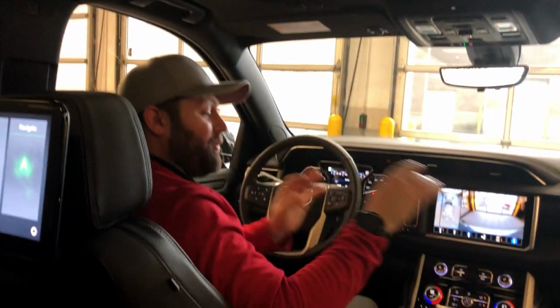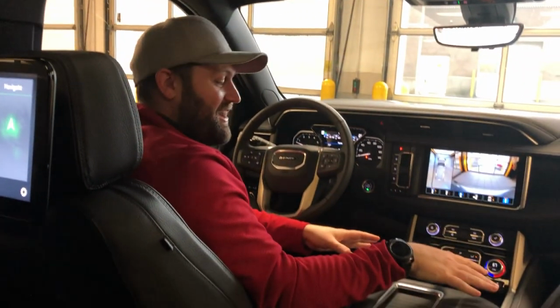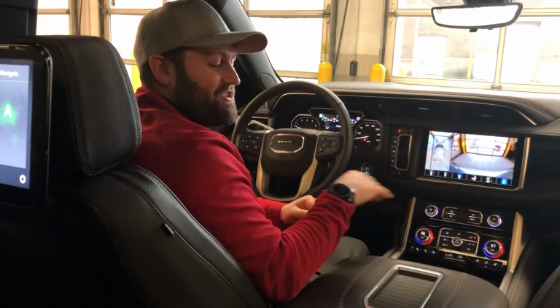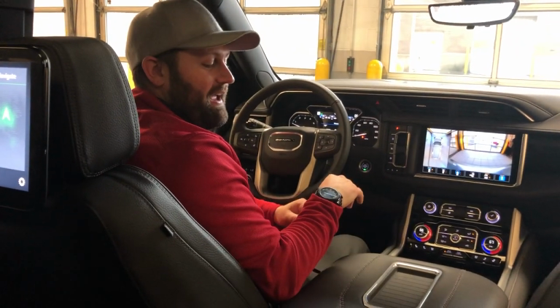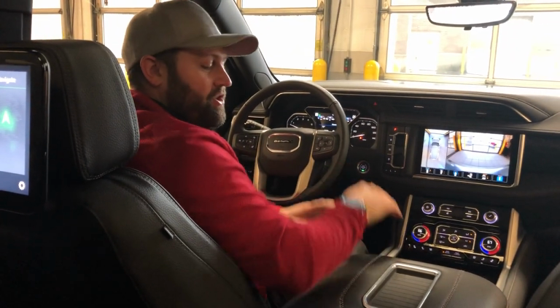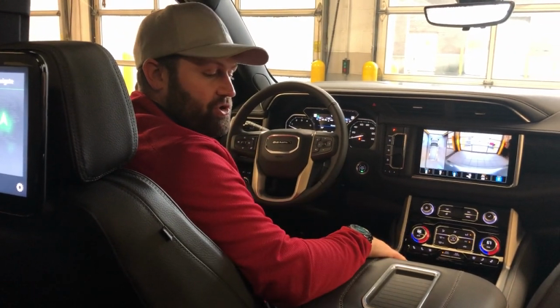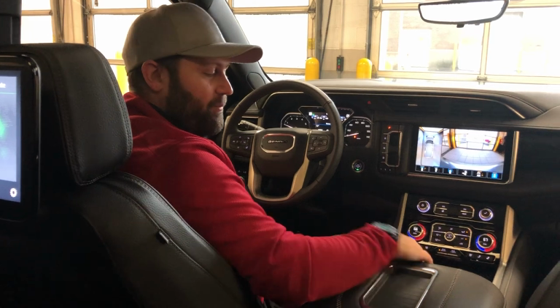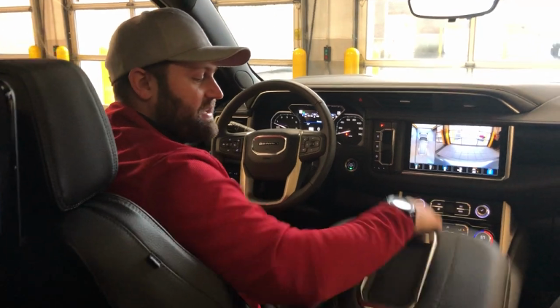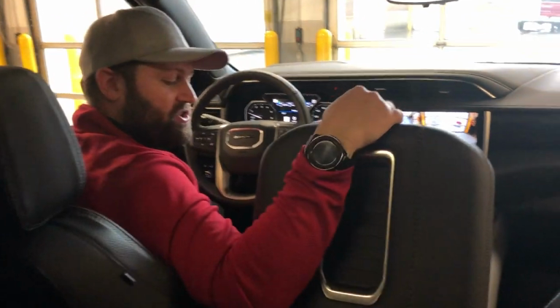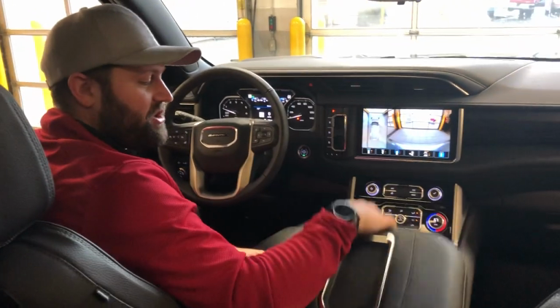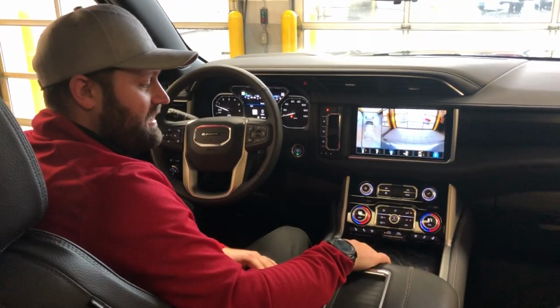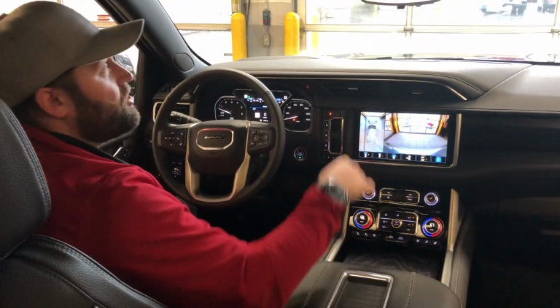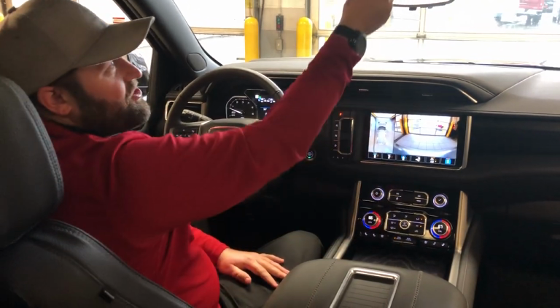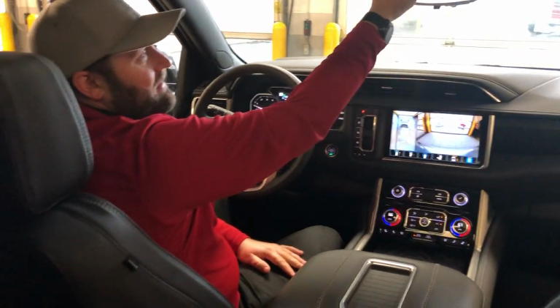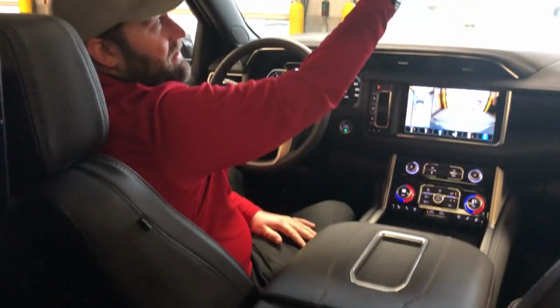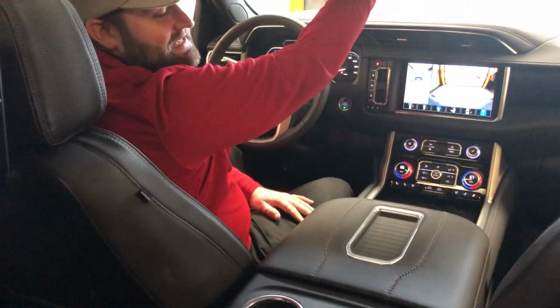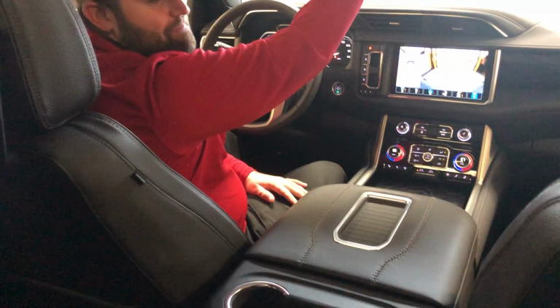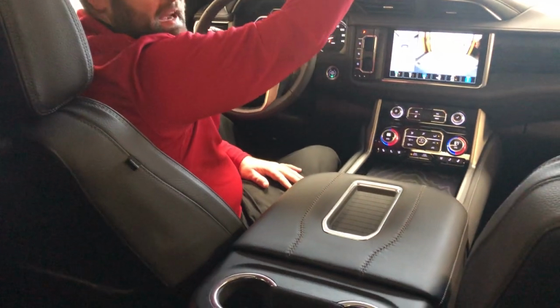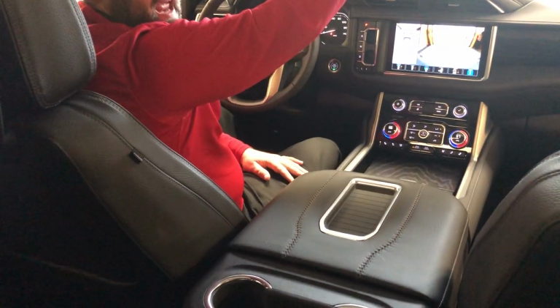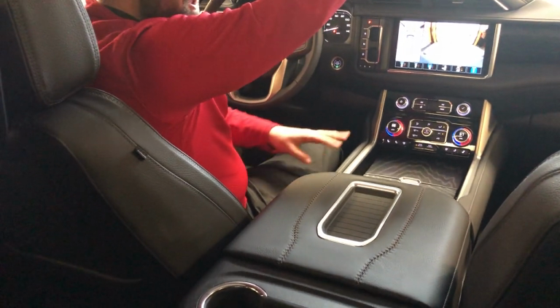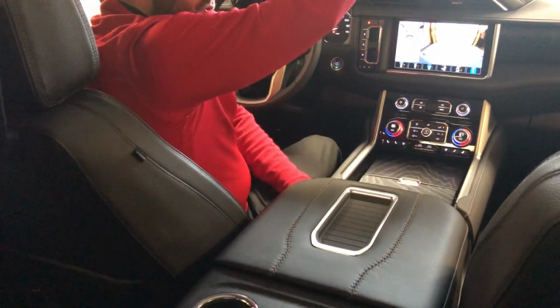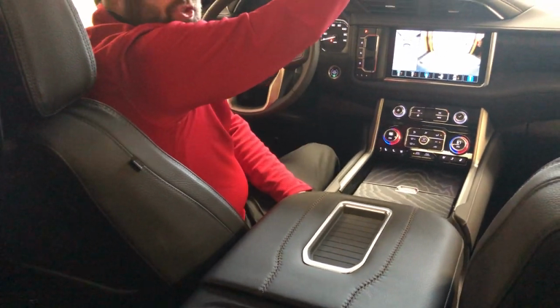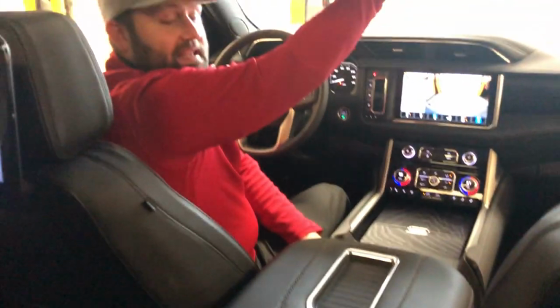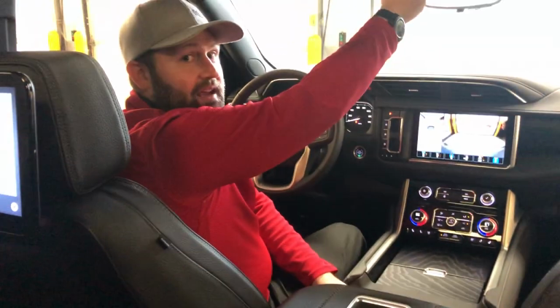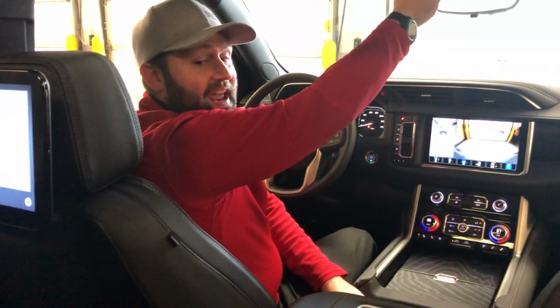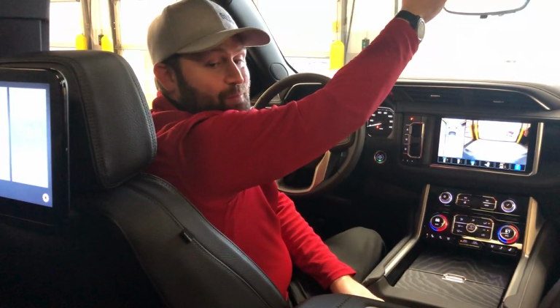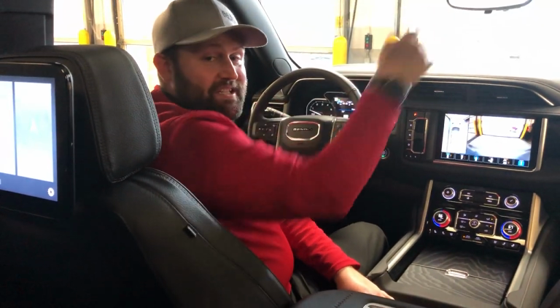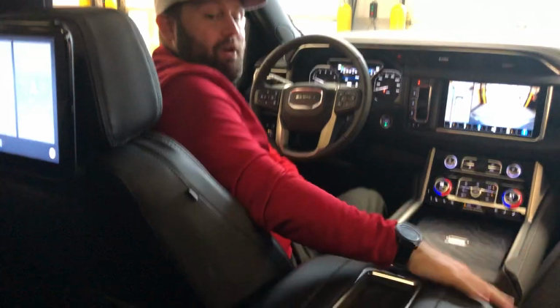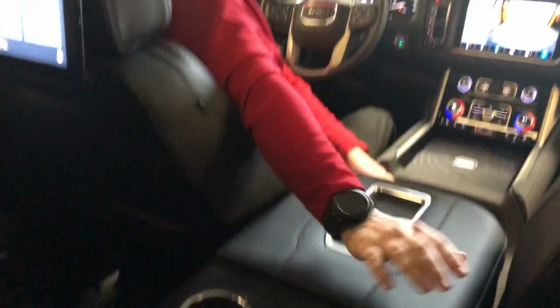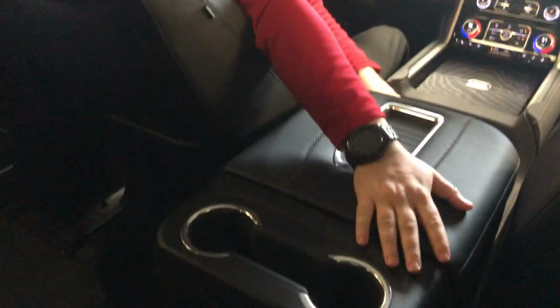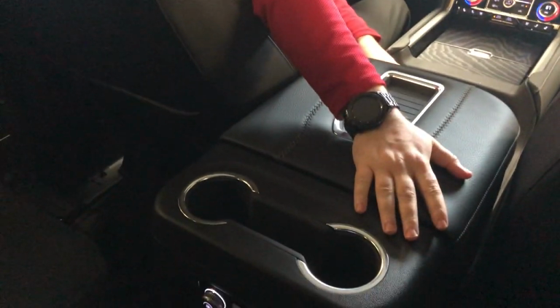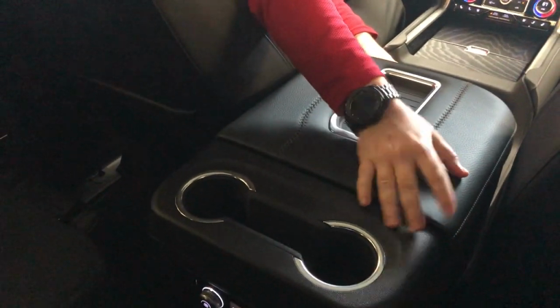Upgraded center console area with a huge armrest in the center and storage underneath. You've also got the ability to slide it back now, giving you additional storage on the inside and moving your second row cup holders back for your passengers.